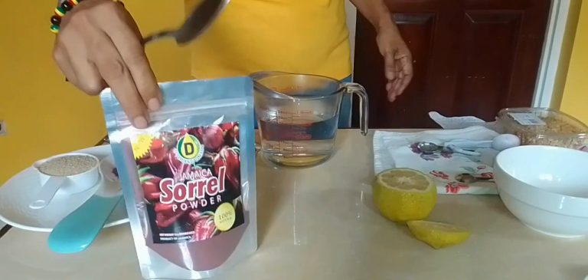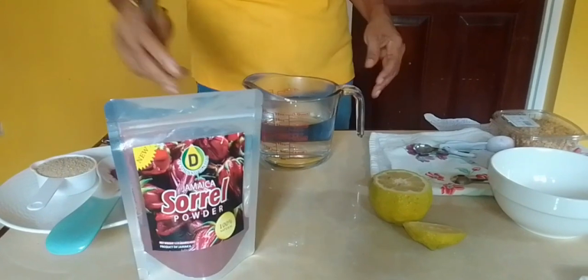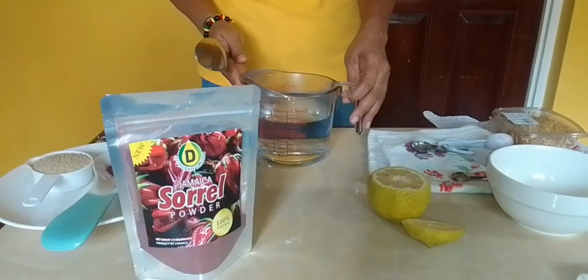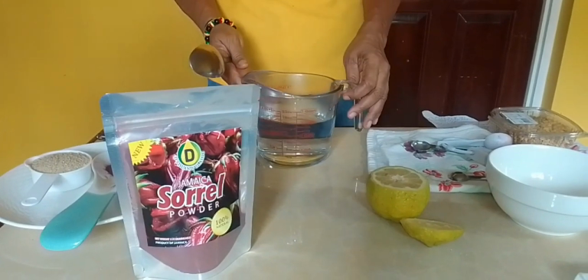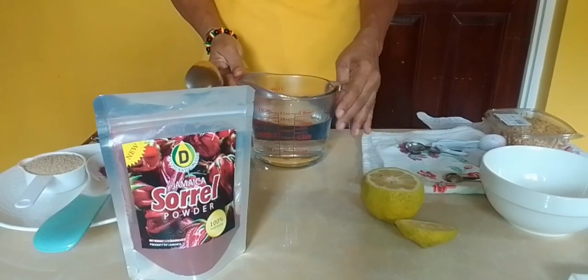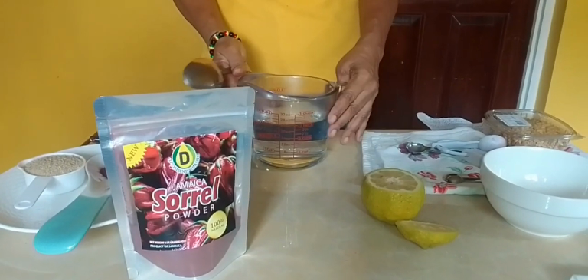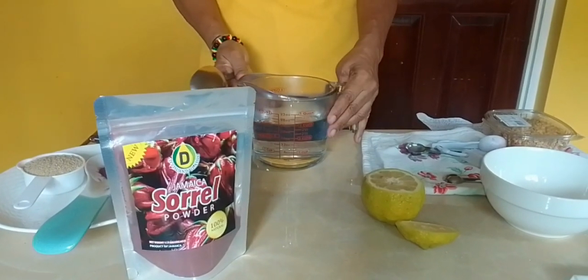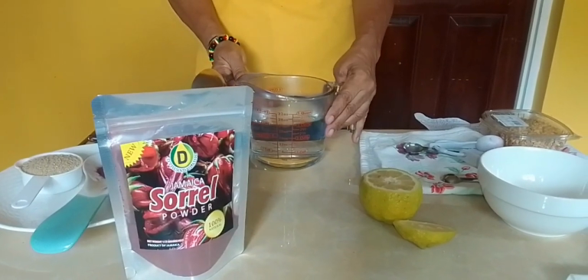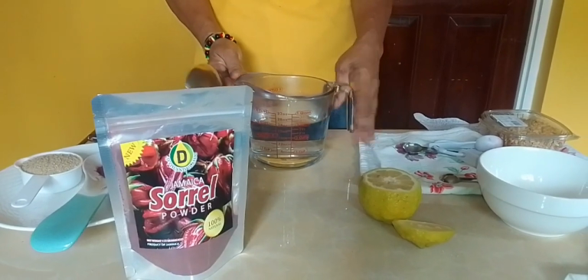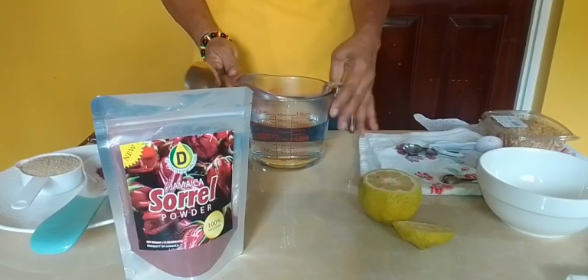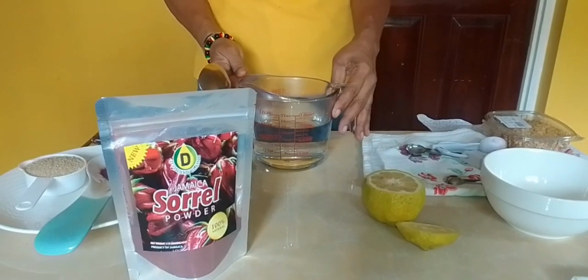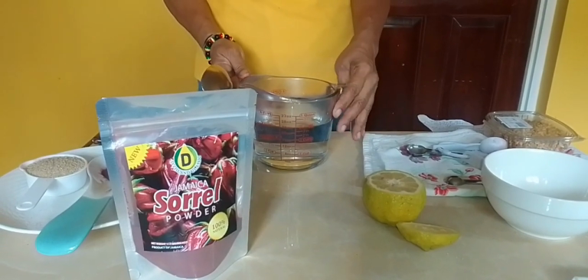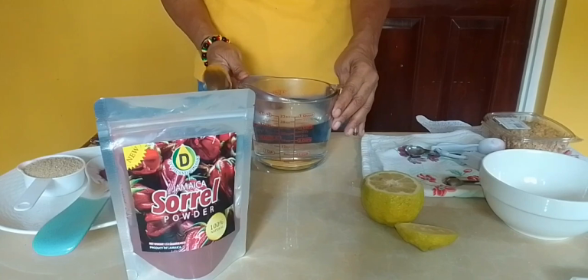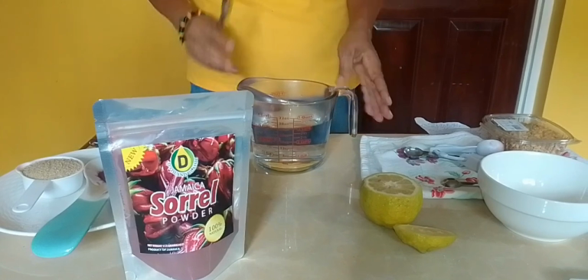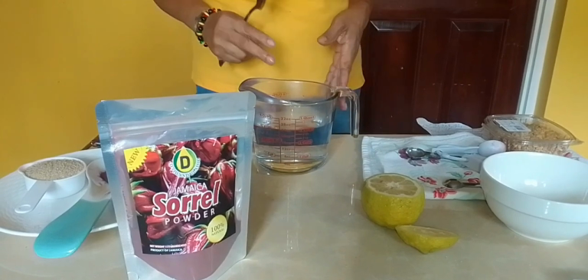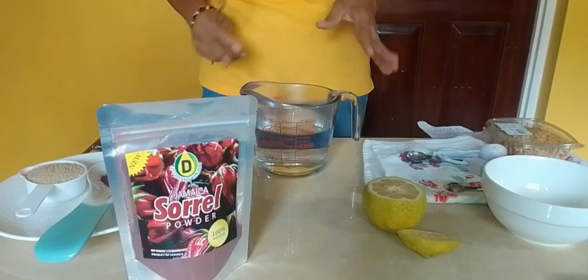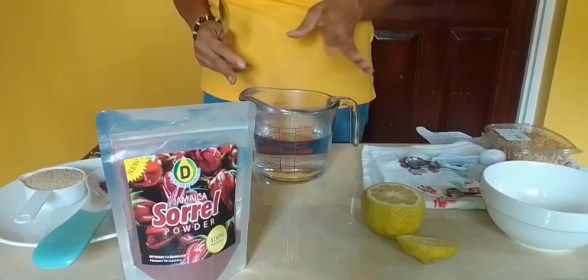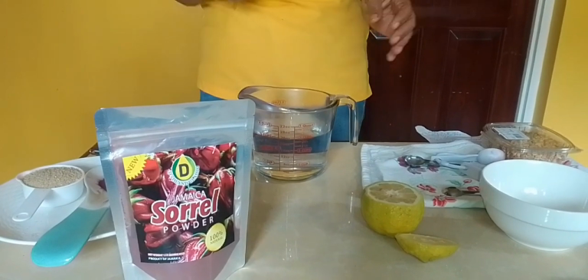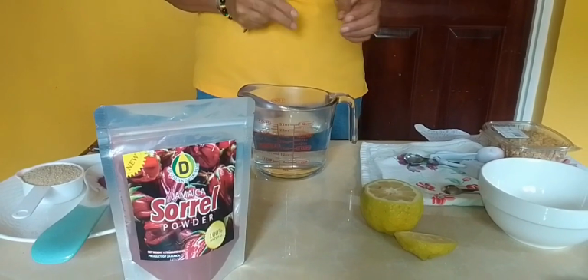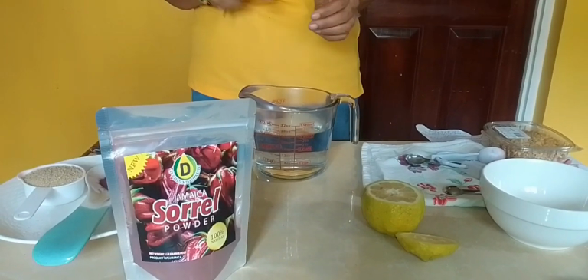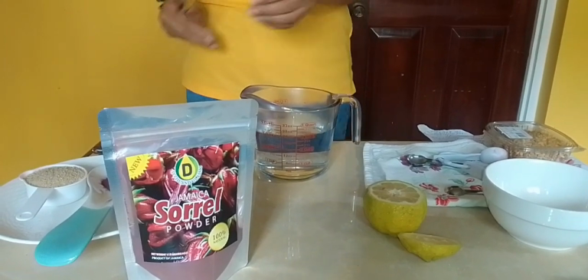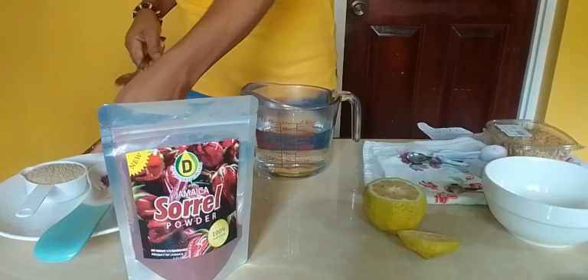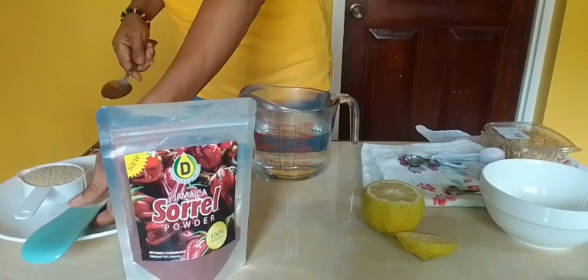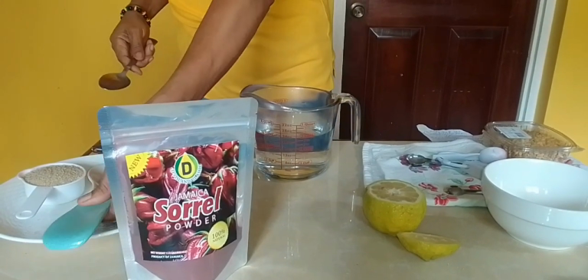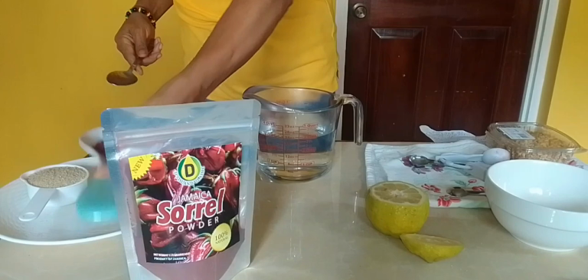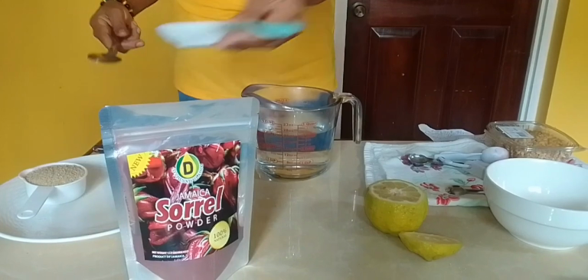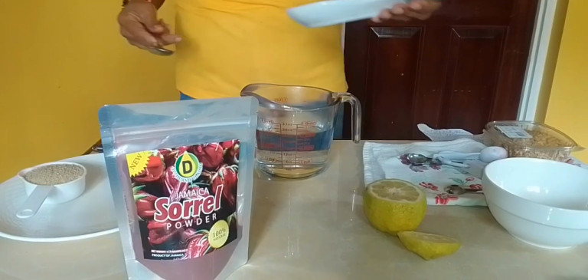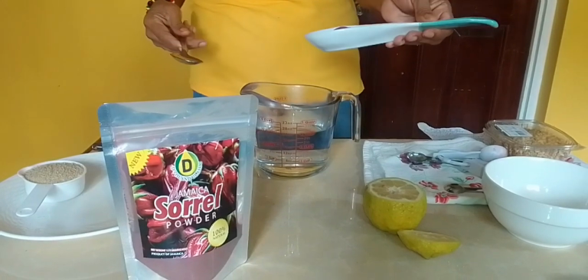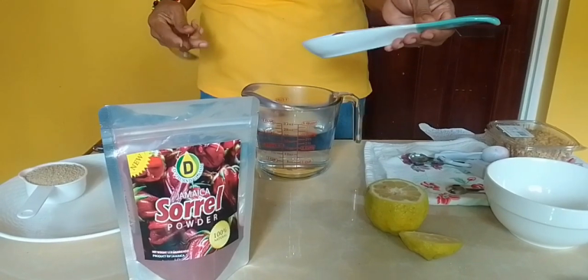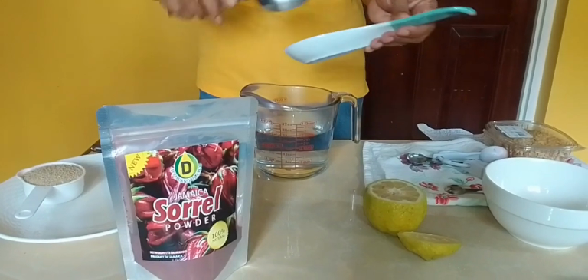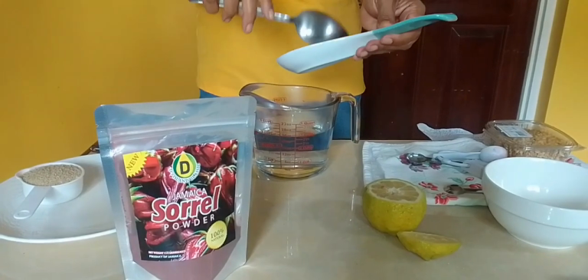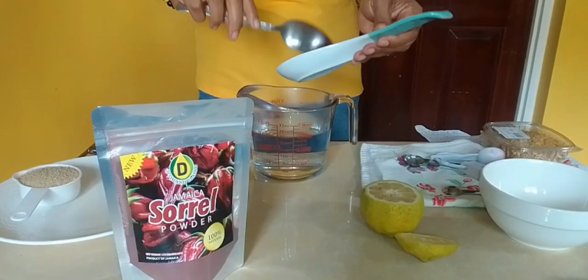In this cup I have three cups of hot water. So to my hot water, I'm going to add two tablespoons of sorrel powder.